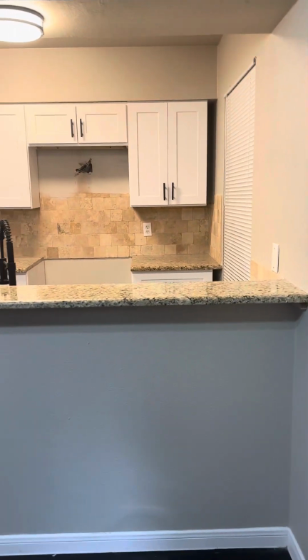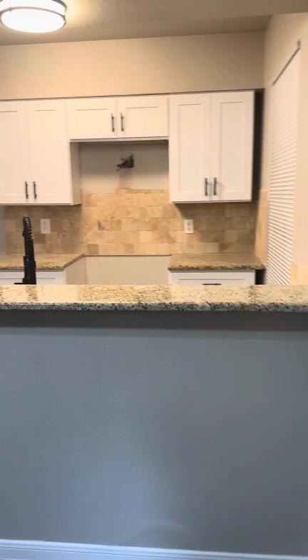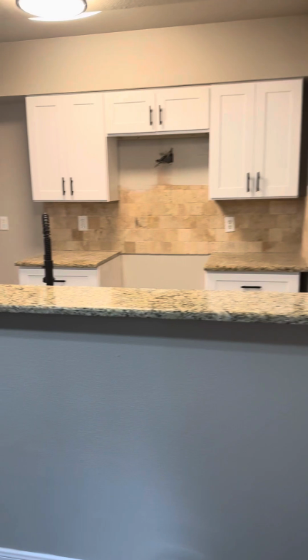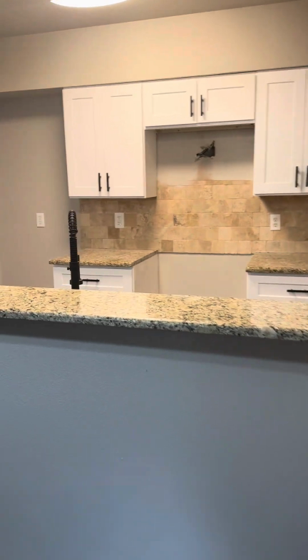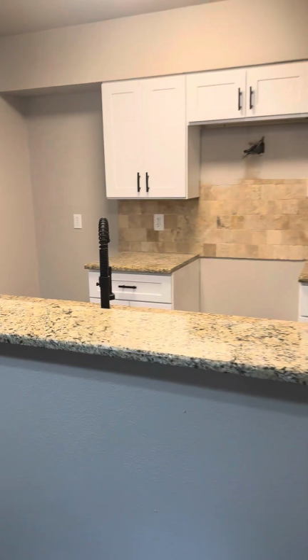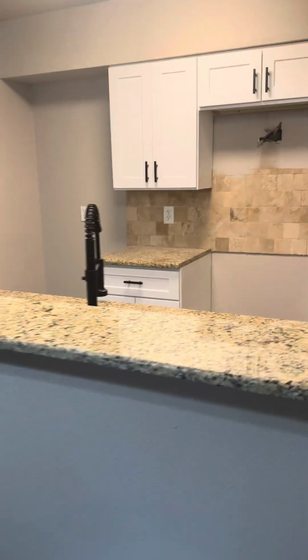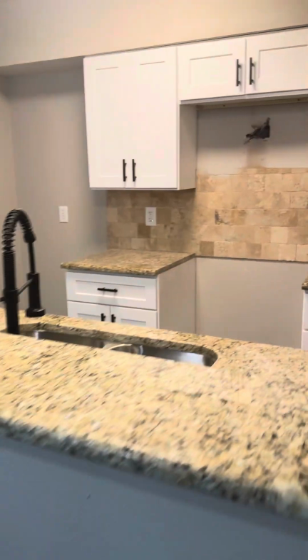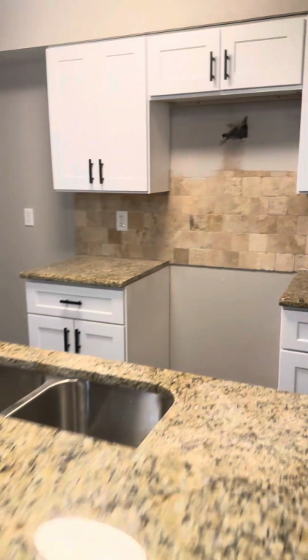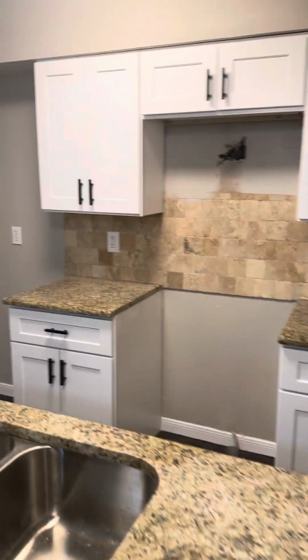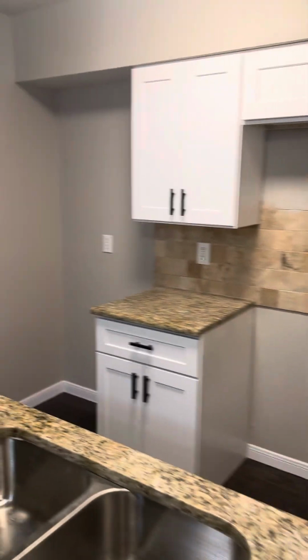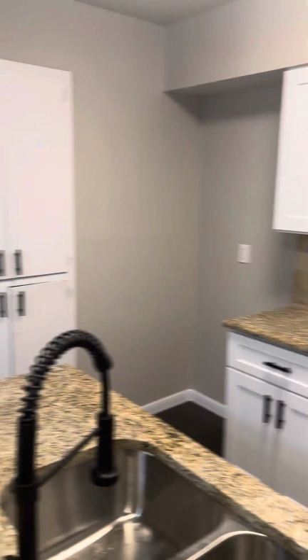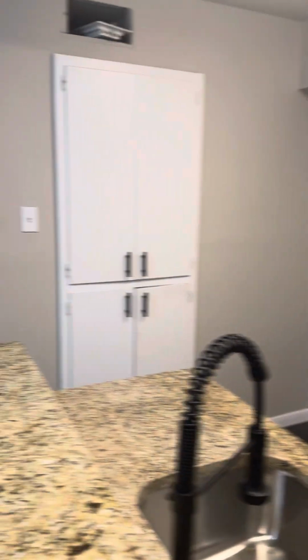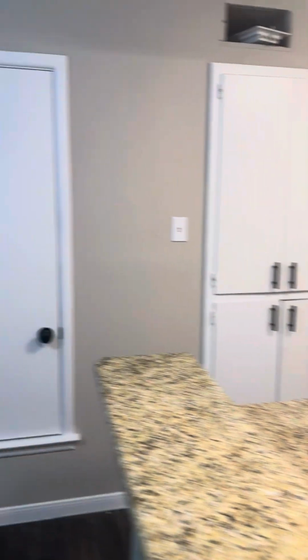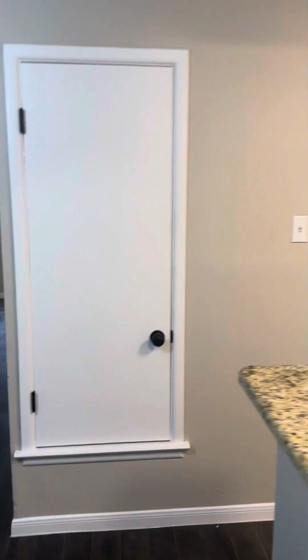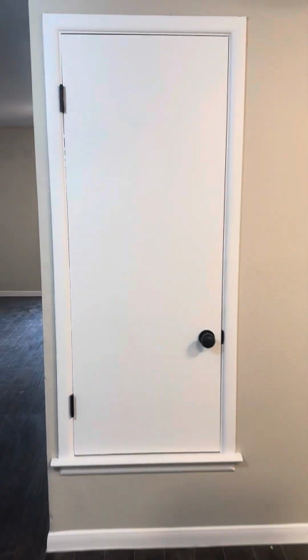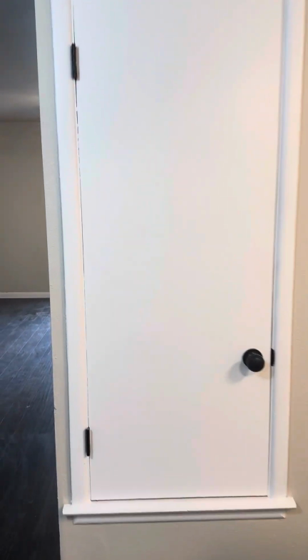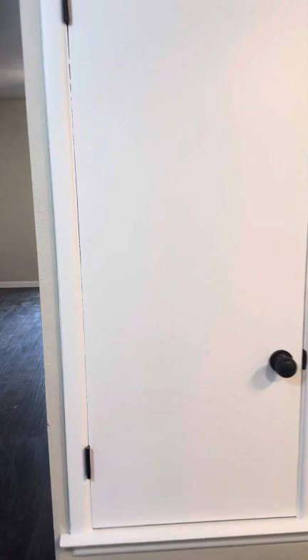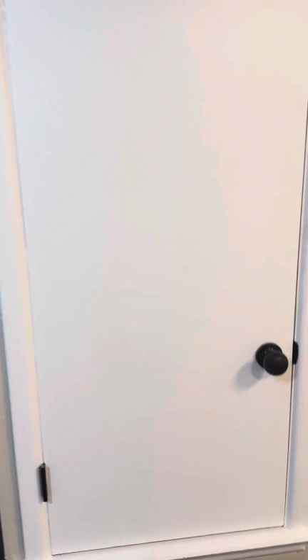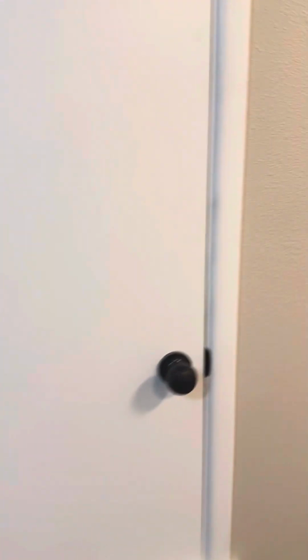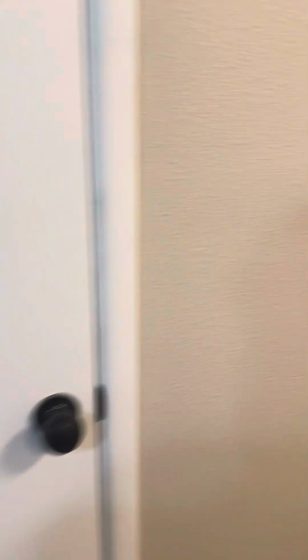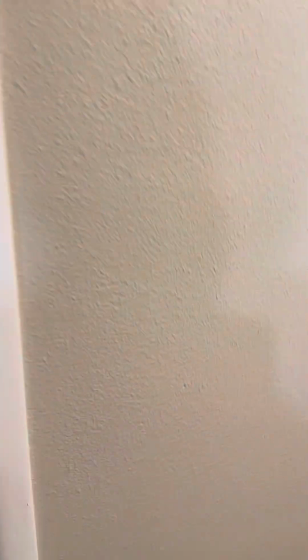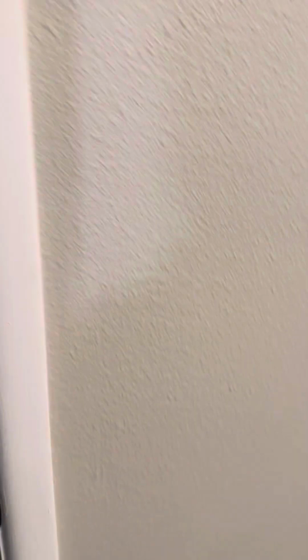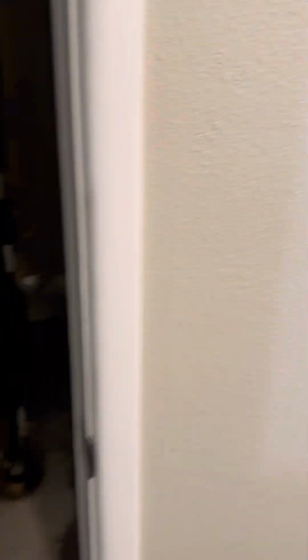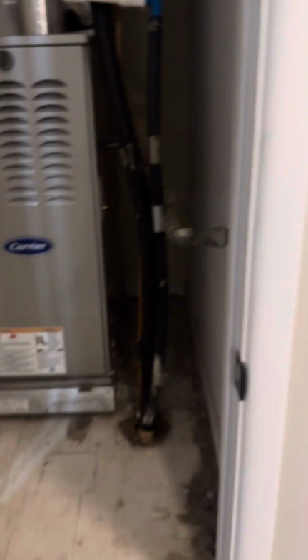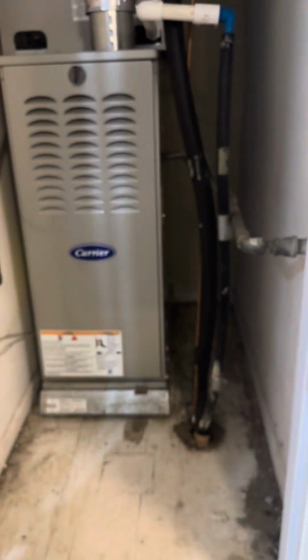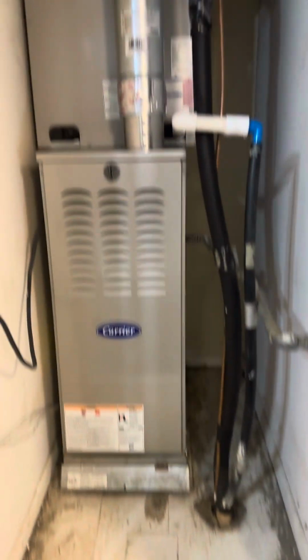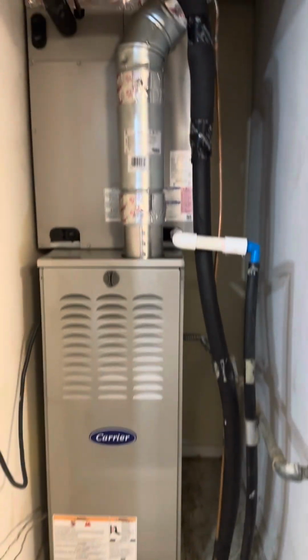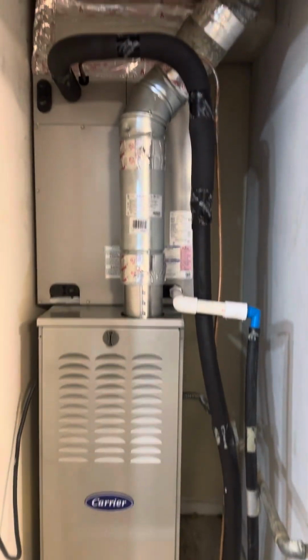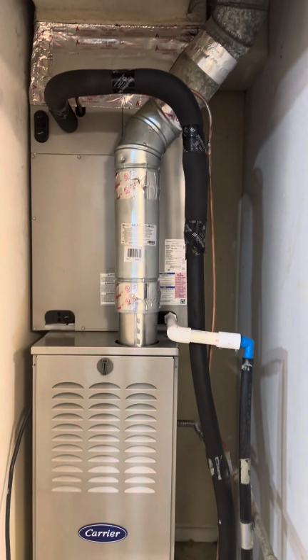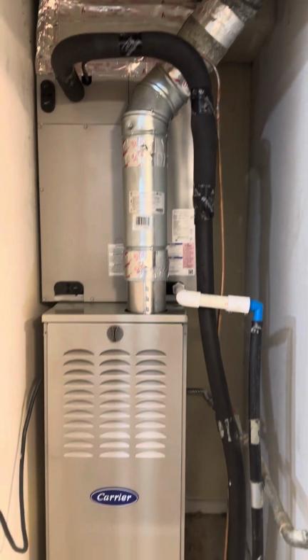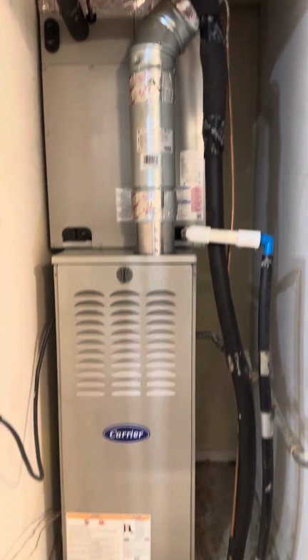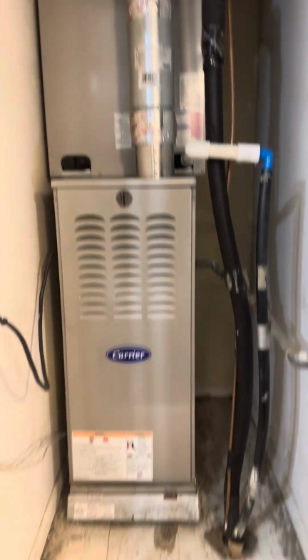Of course, we need appliances. All the hardware's in. Here's your AC unit — brand new.